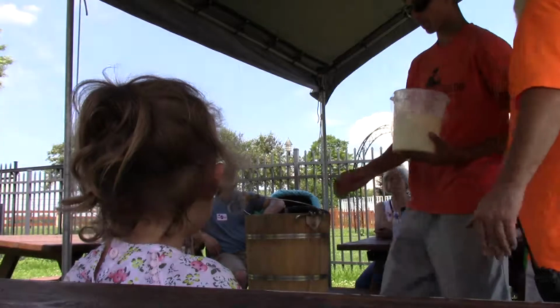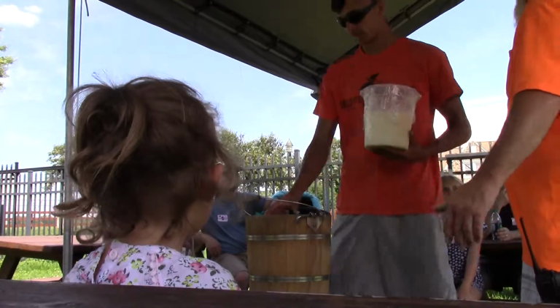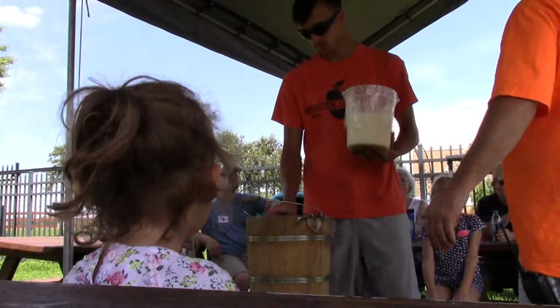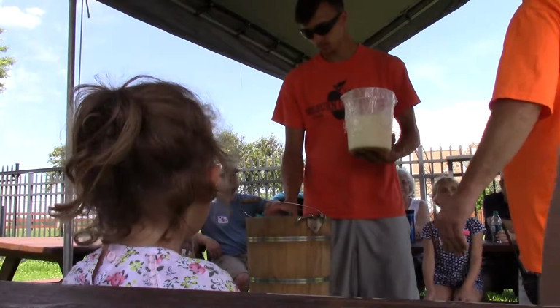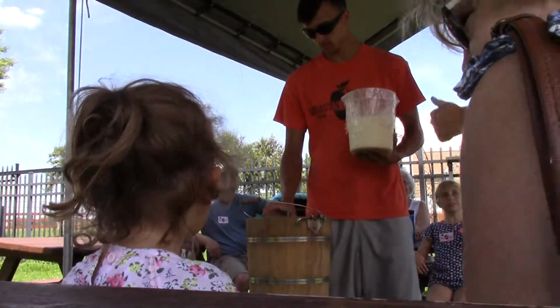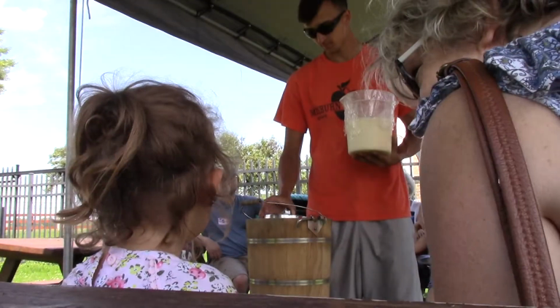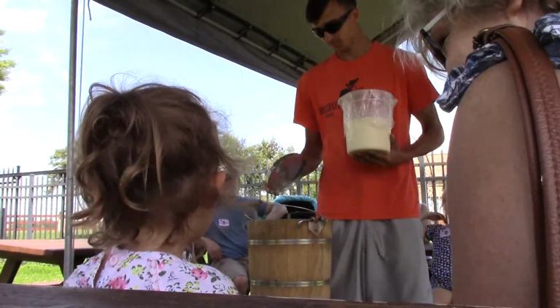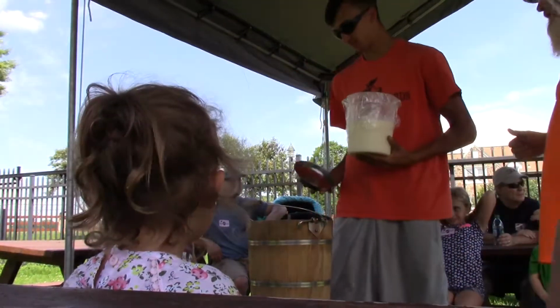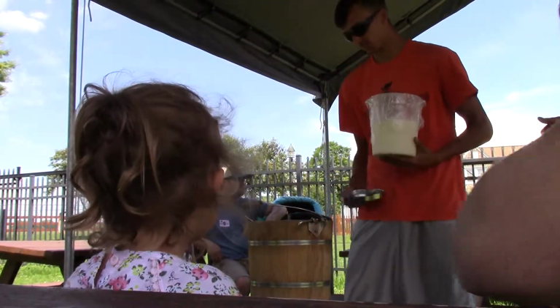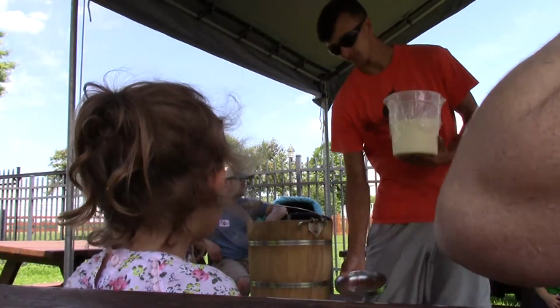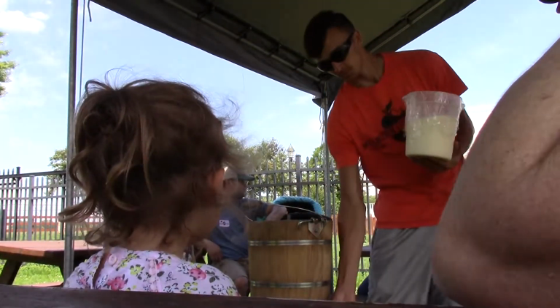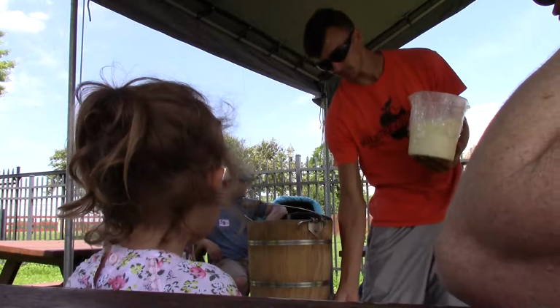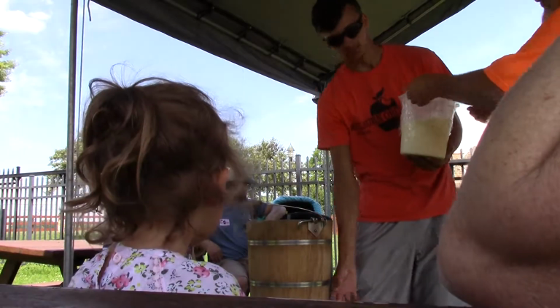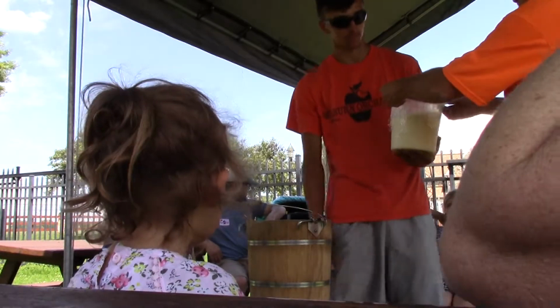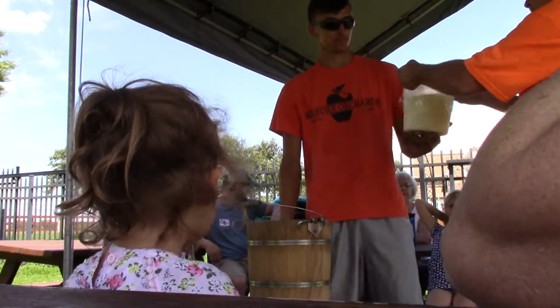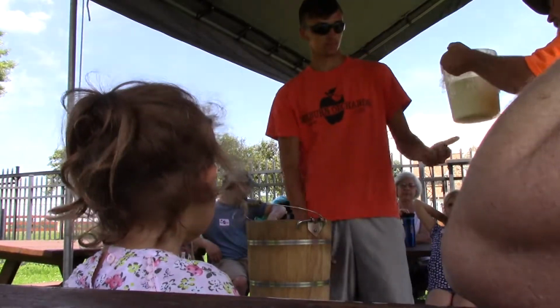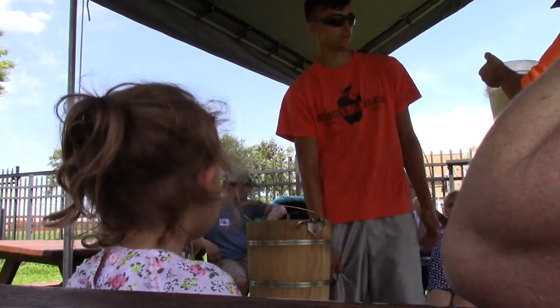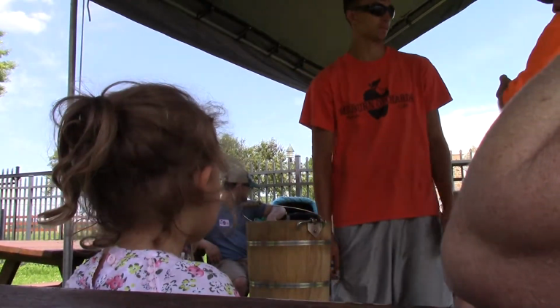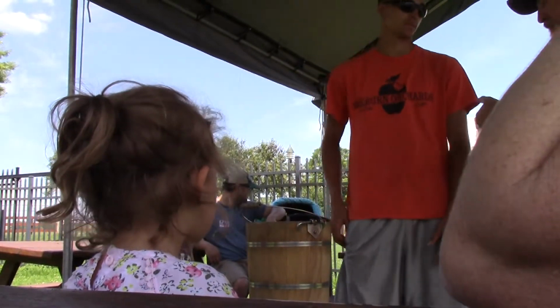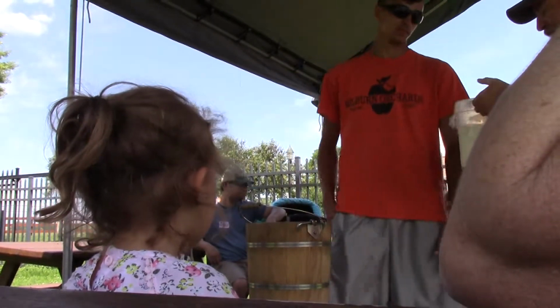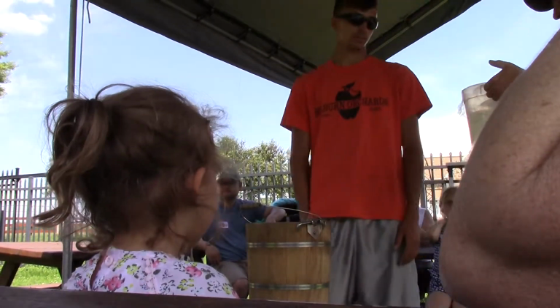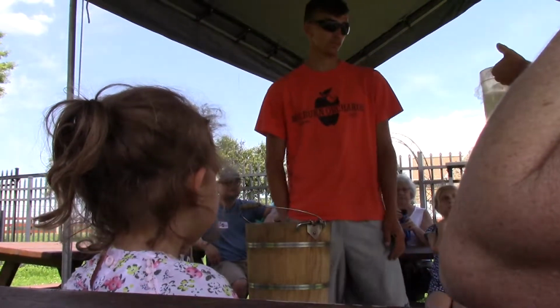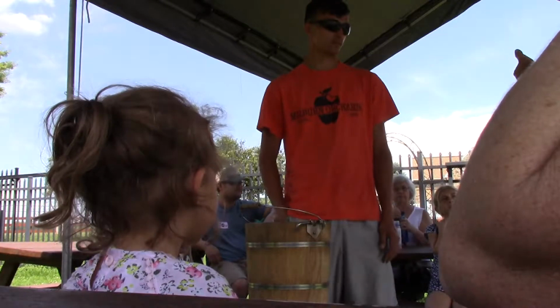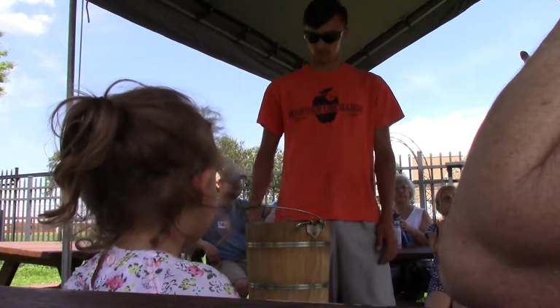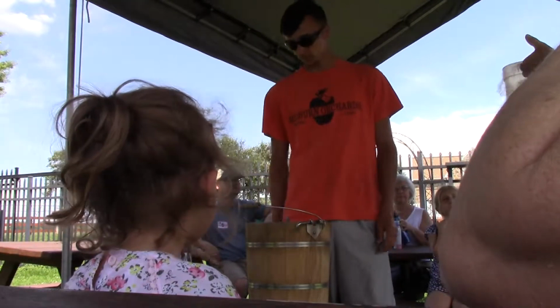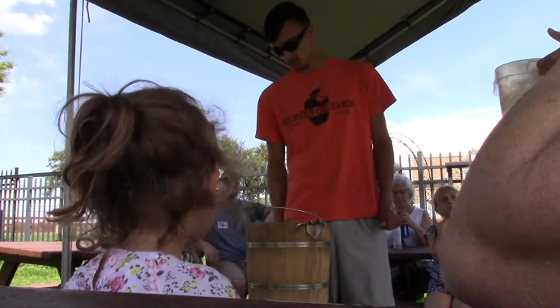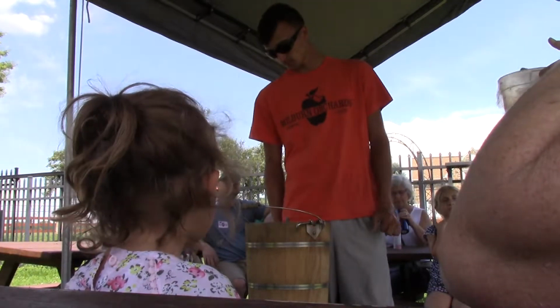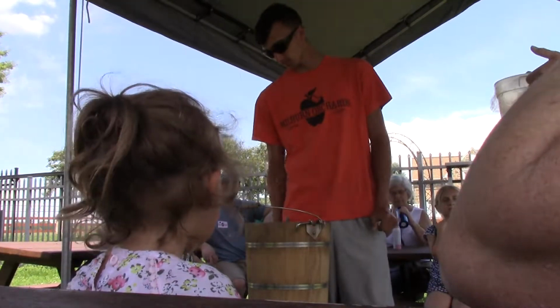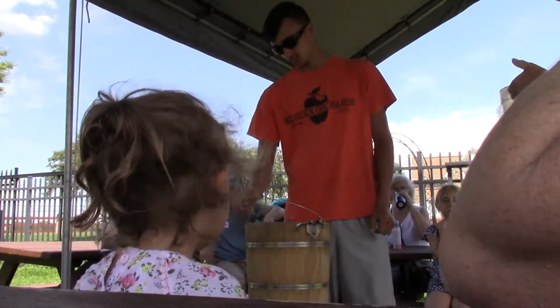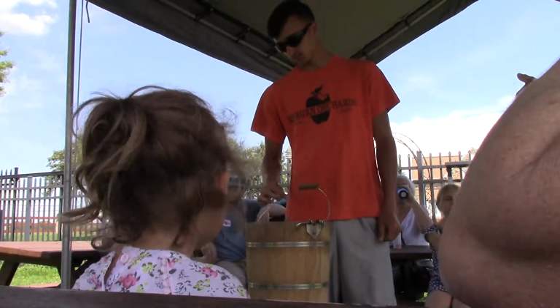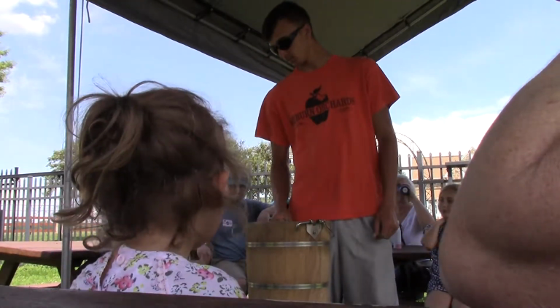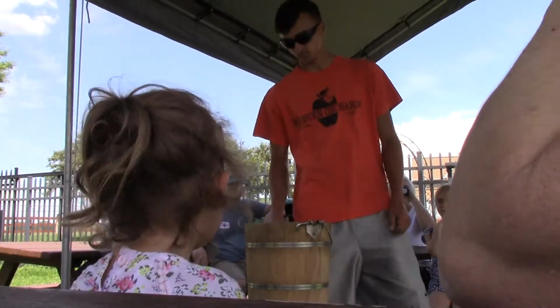The main ingredient — ice cream milk. That's what I got here, this is our ice cream mixture. It's basically vanilla ice cream right now, but we're going to be making cherry ice cream.